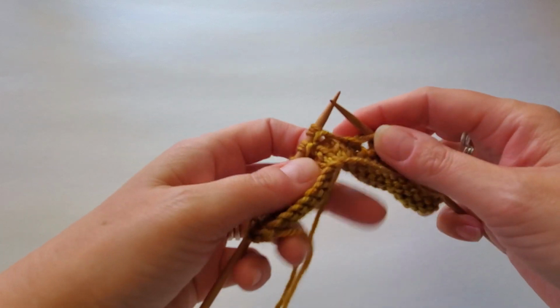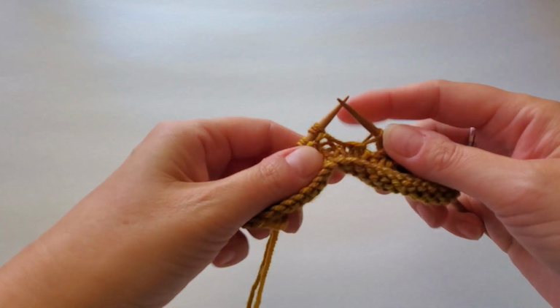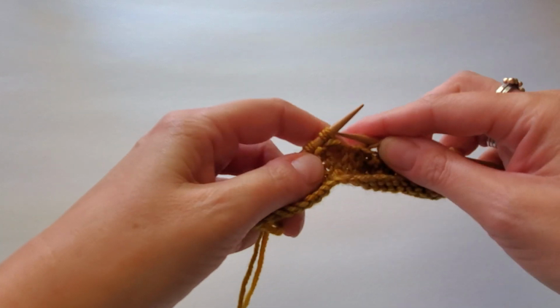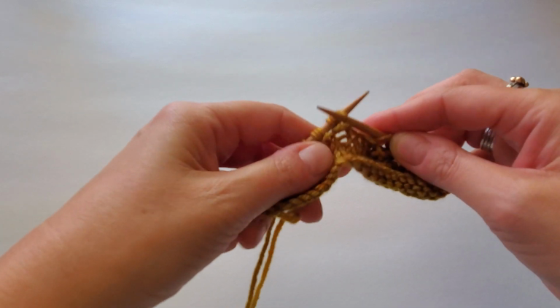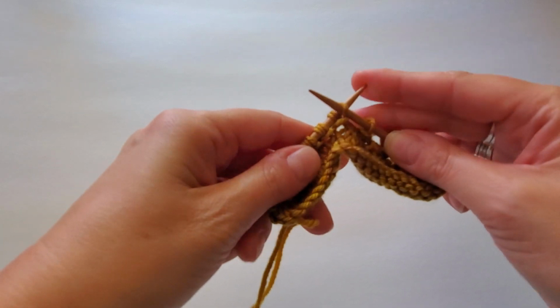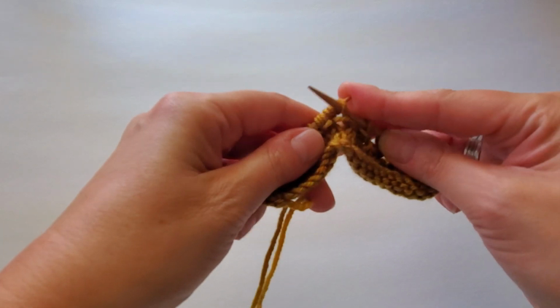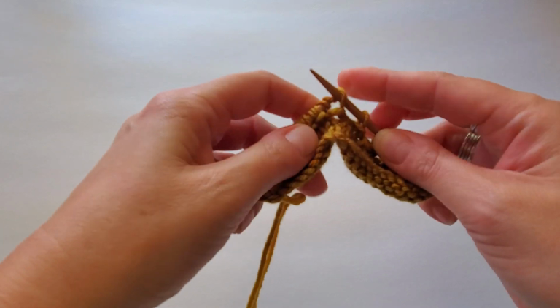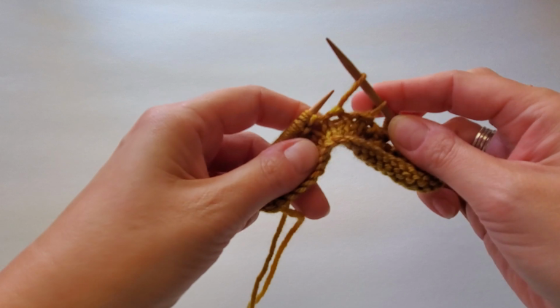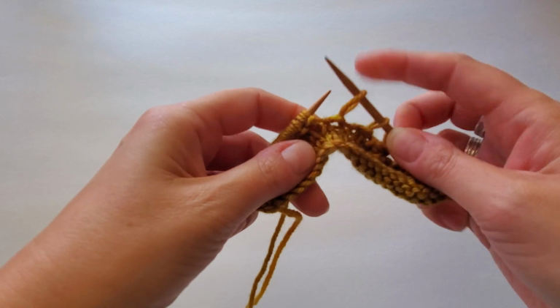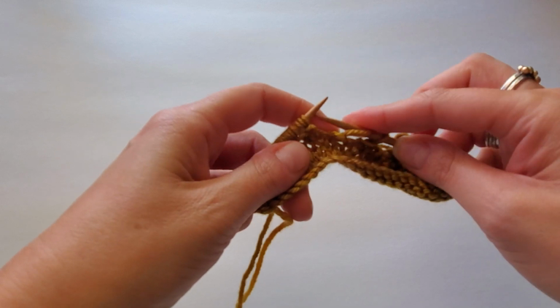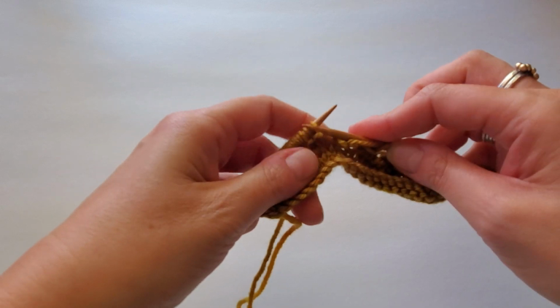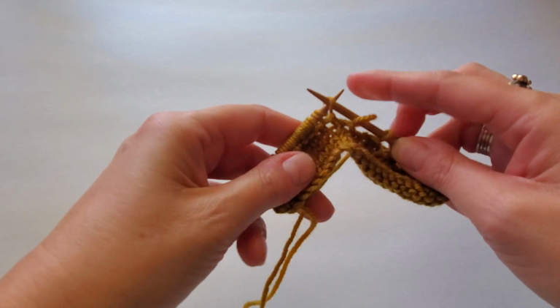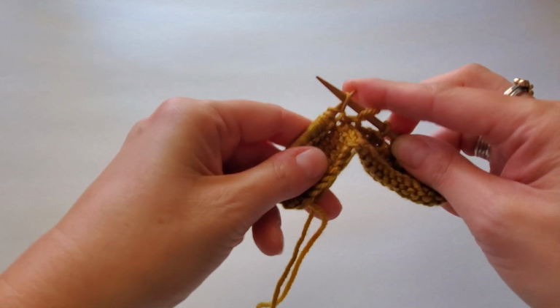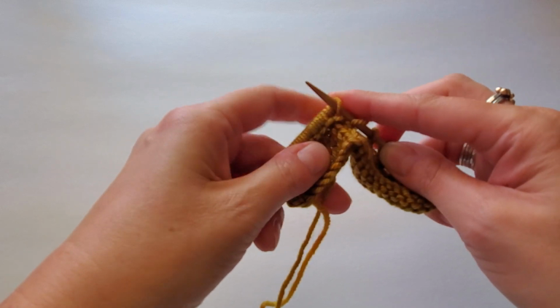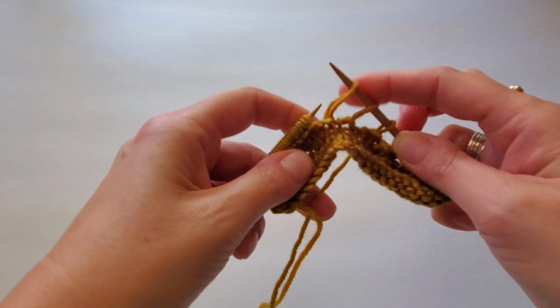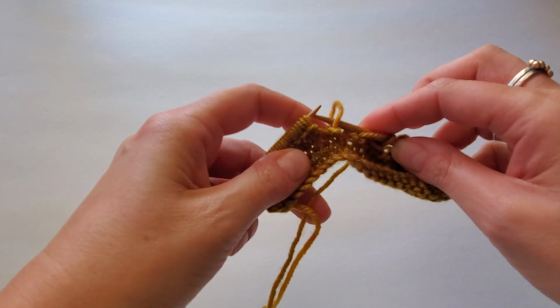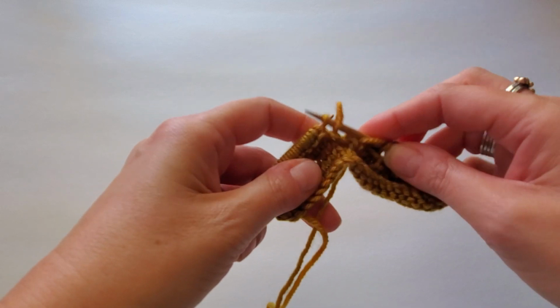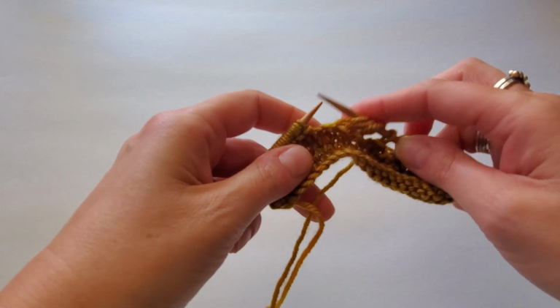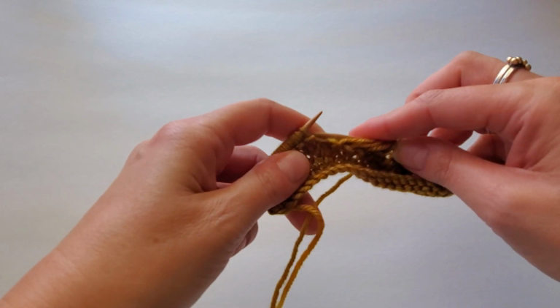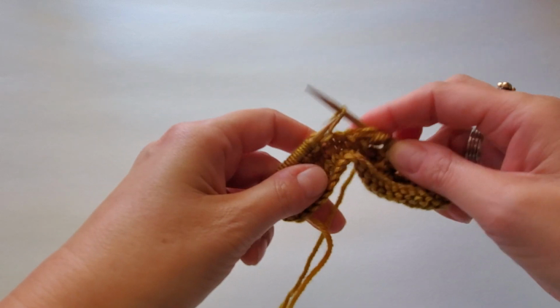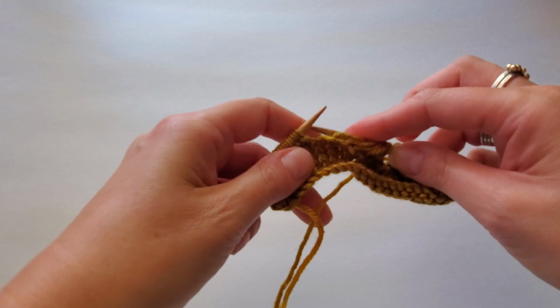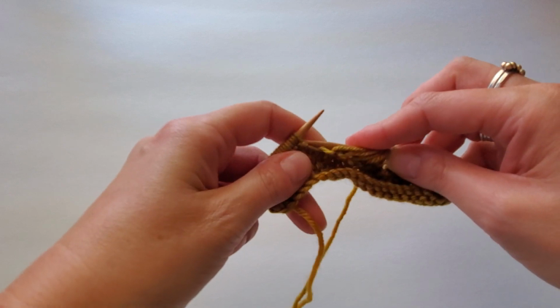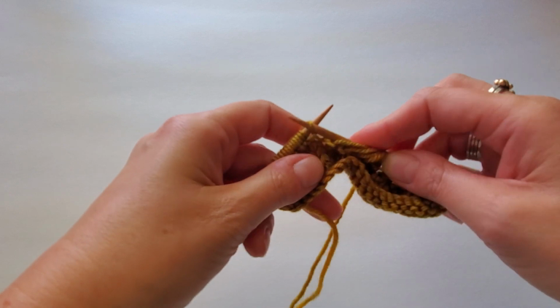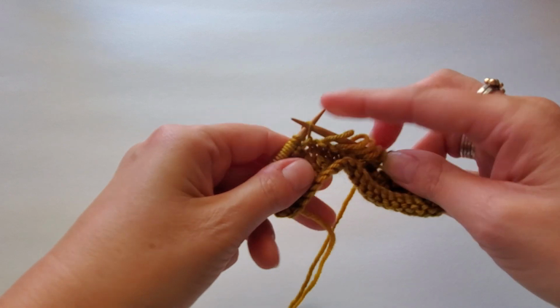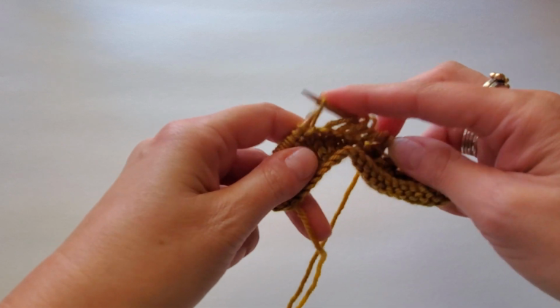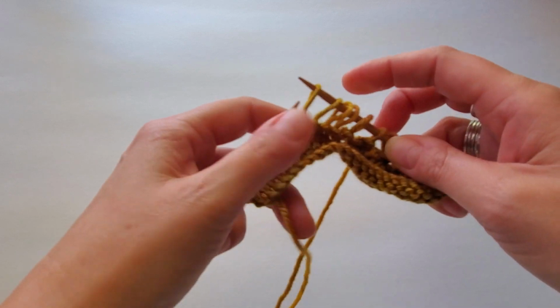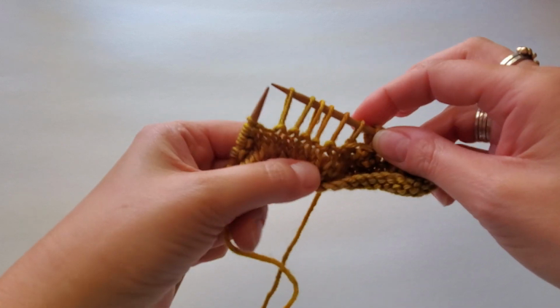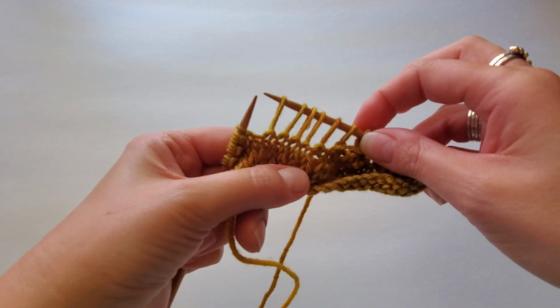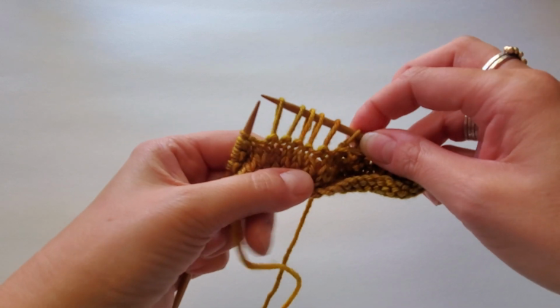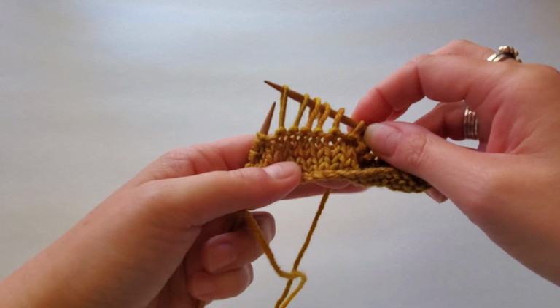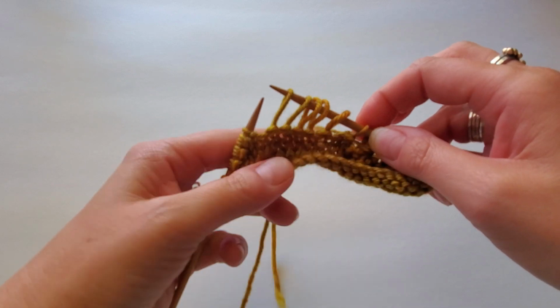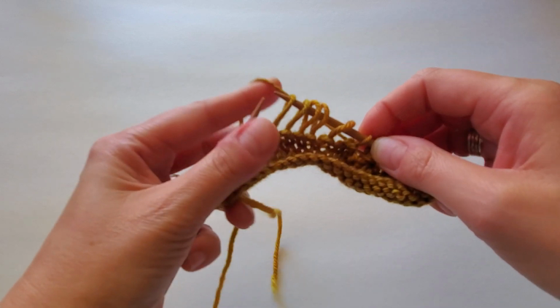So to start, we're going to let those wraps loose: one, two, three, four, five — because we had five wrapped stitches.